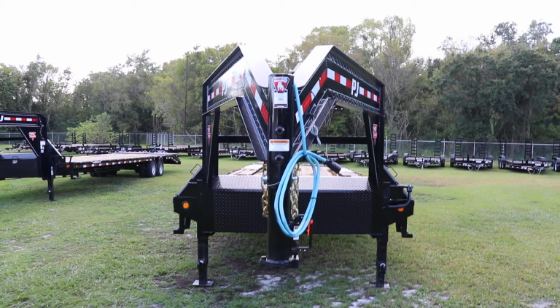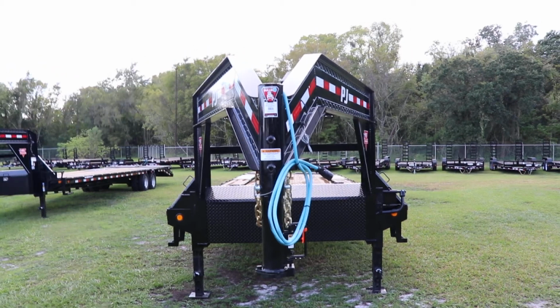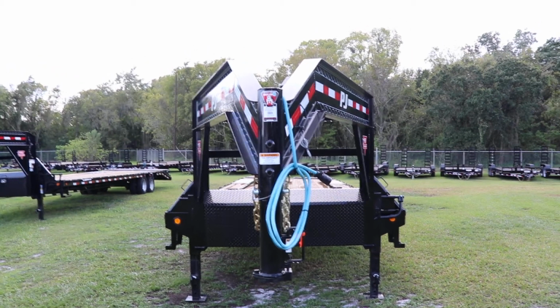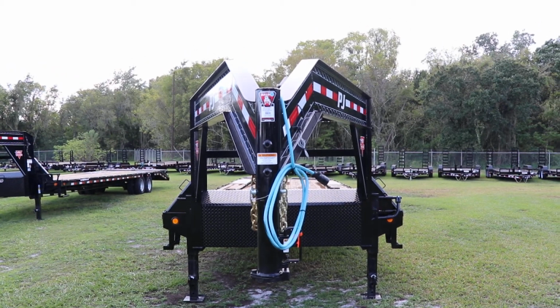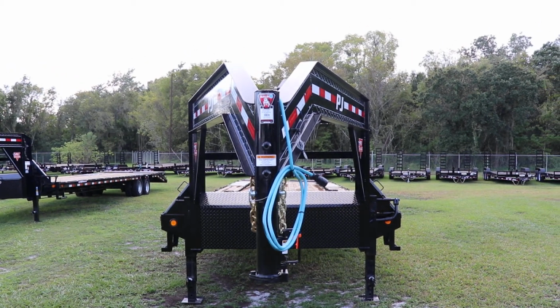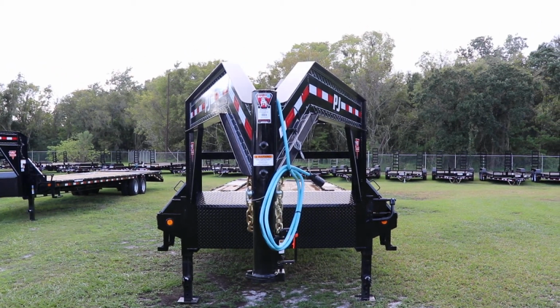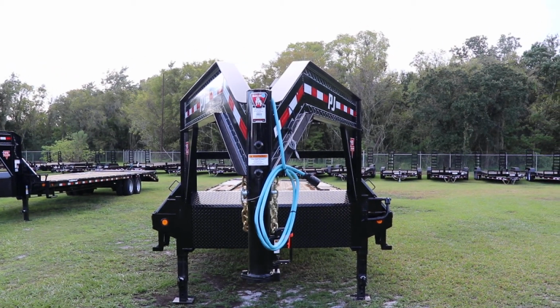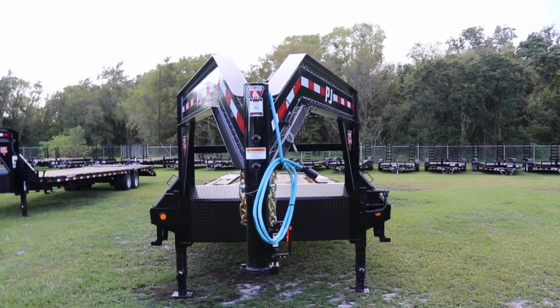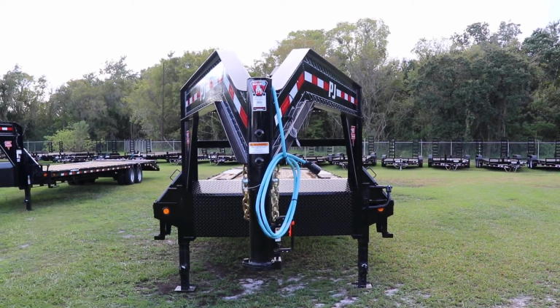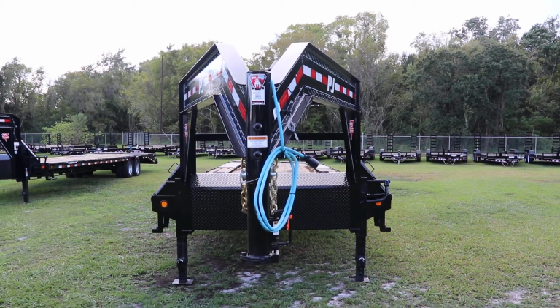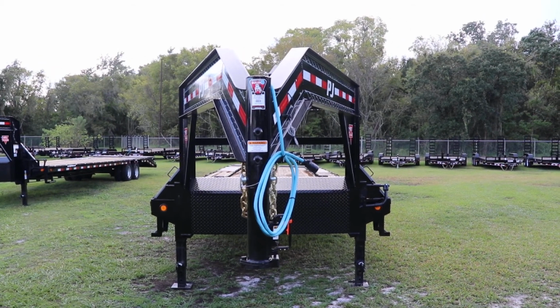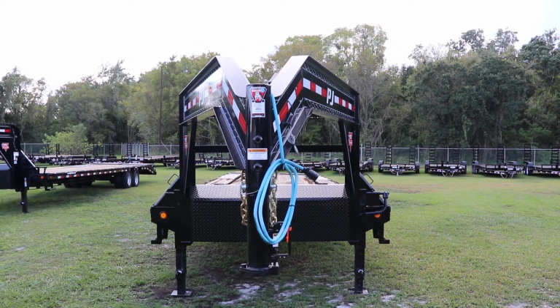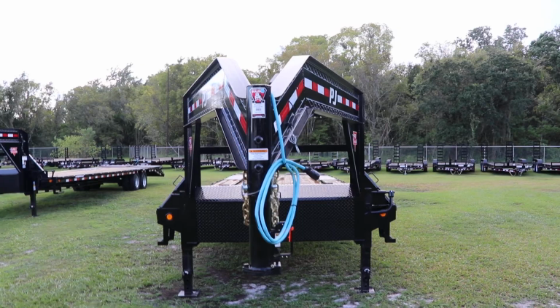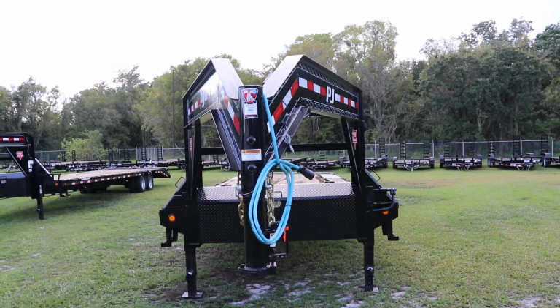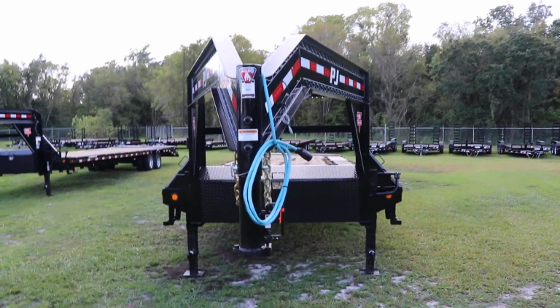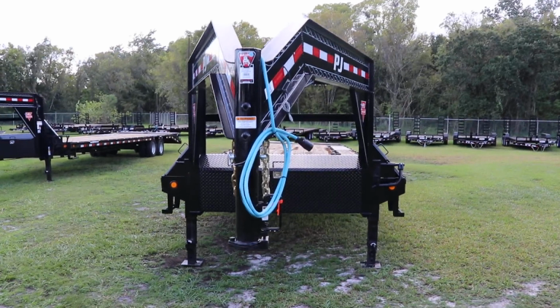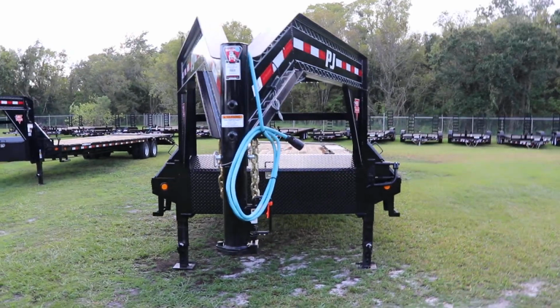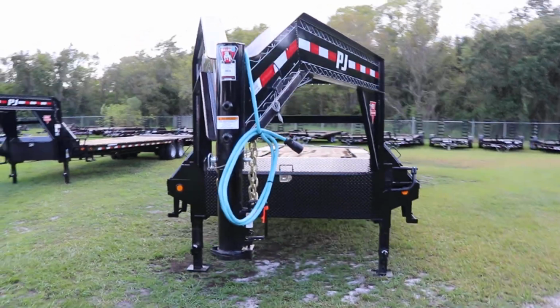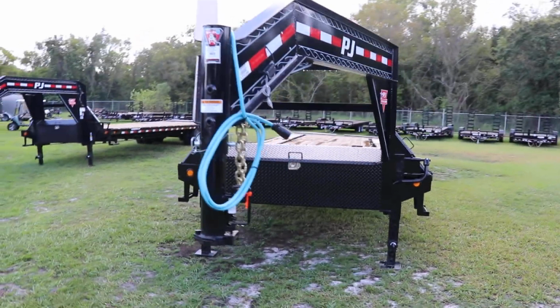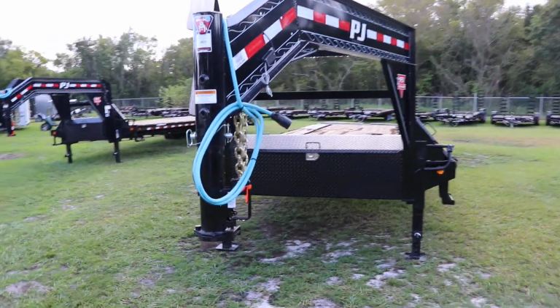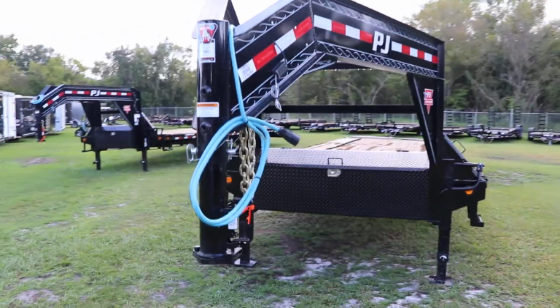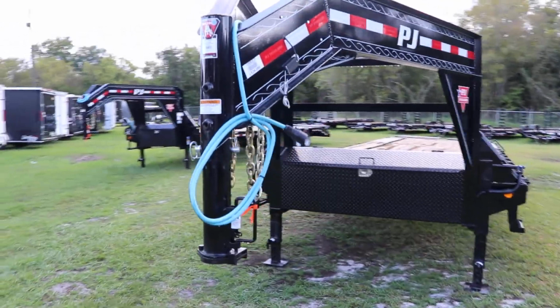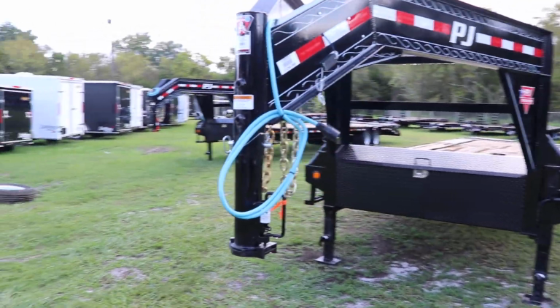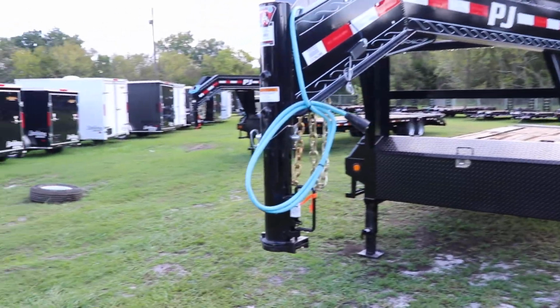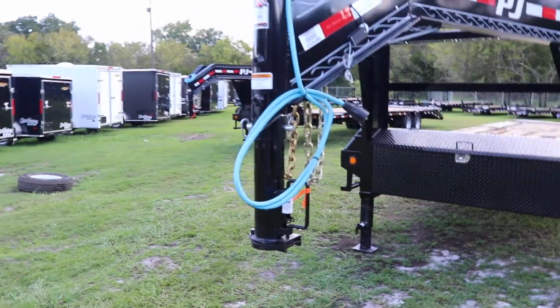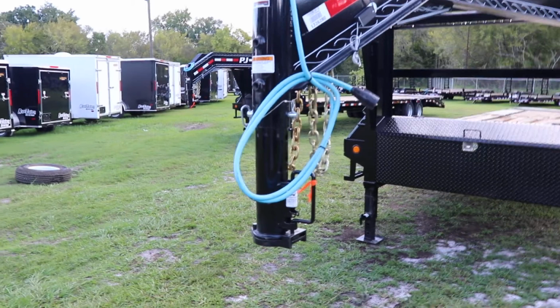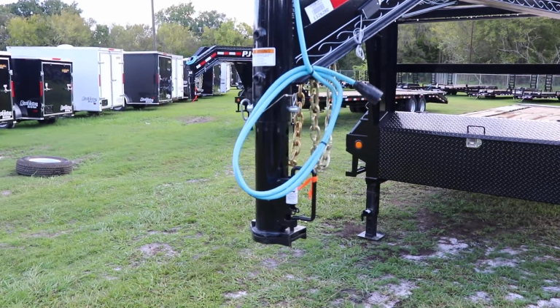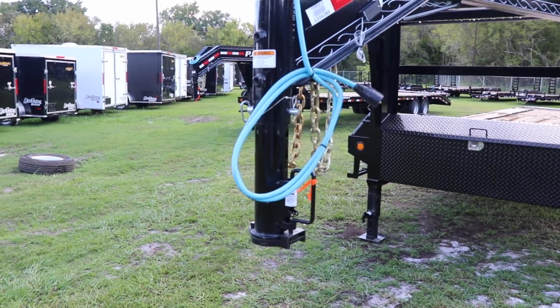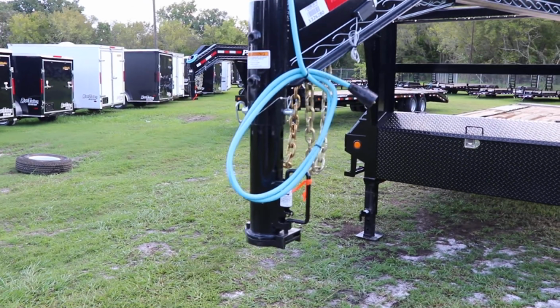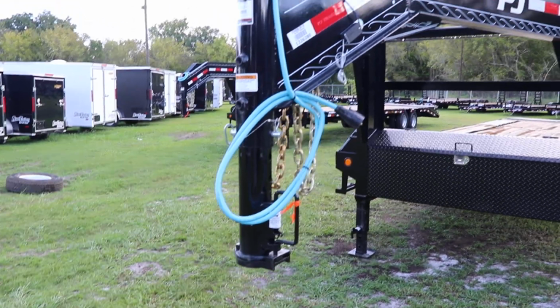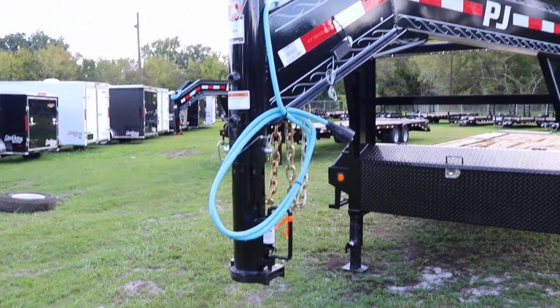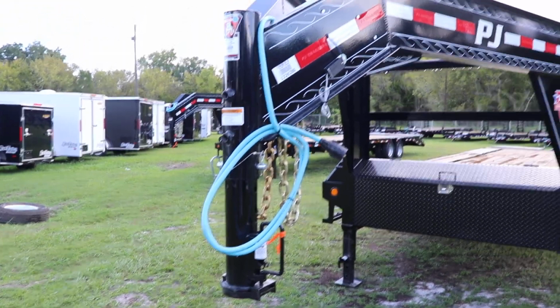Here we have a PJ Gooseneck Equipment Trailer. It has an all steel frame with all DOT approved lighting, seven way plug, safety chains, electric breakaway kit, two and five sixteenth inch ball, gooseneck coupler.